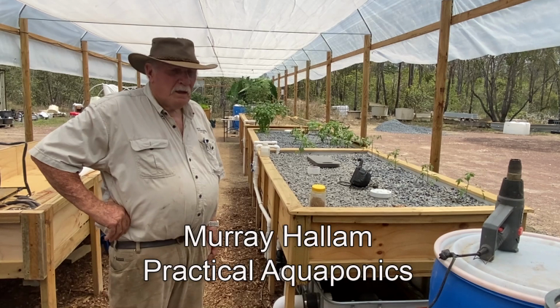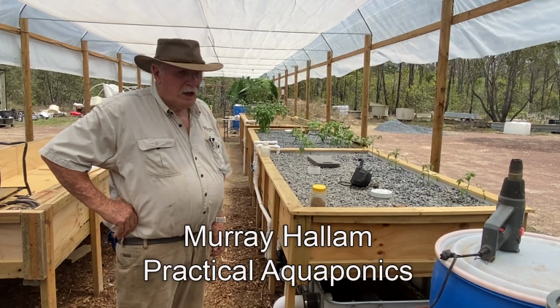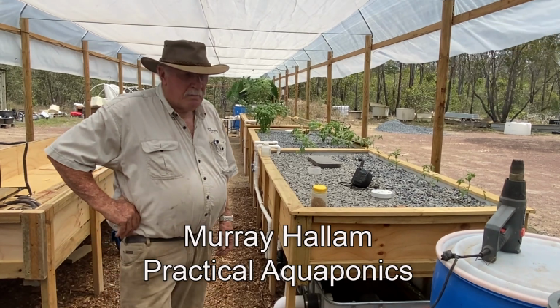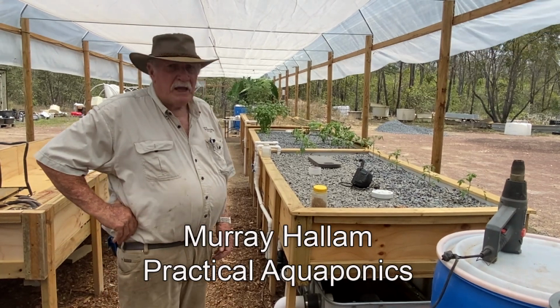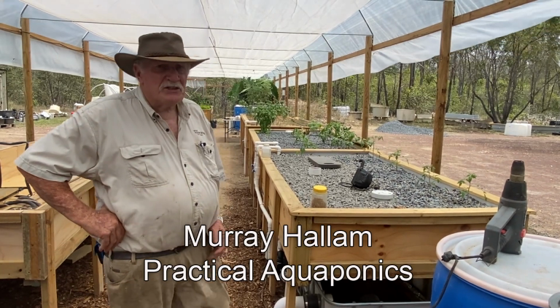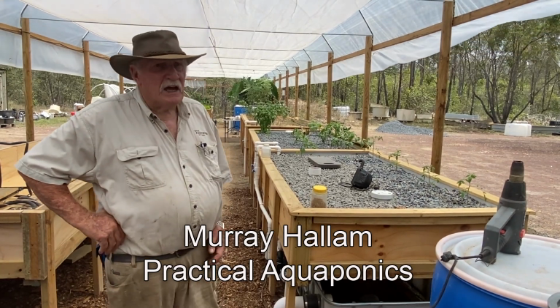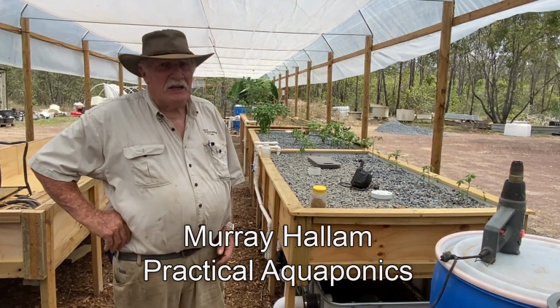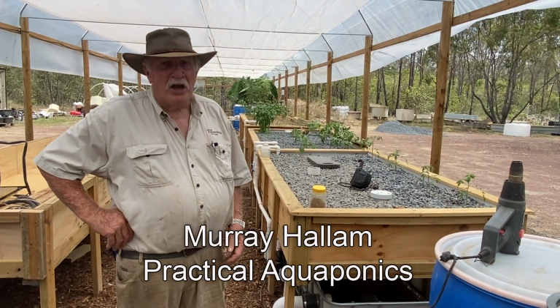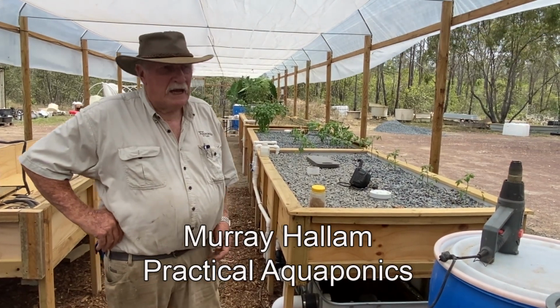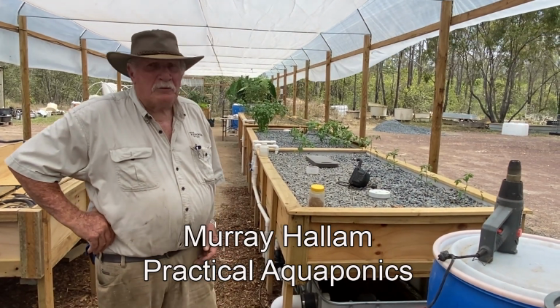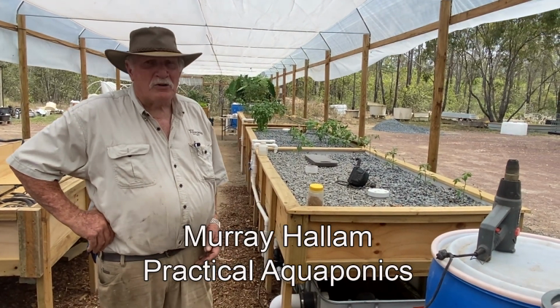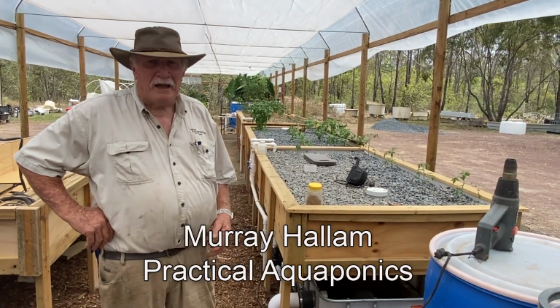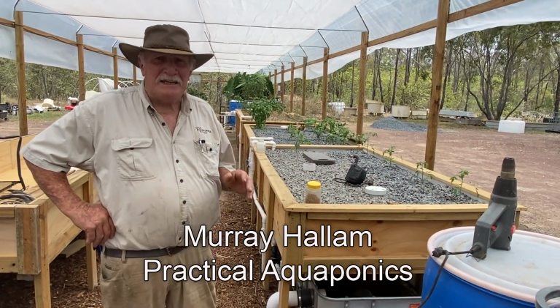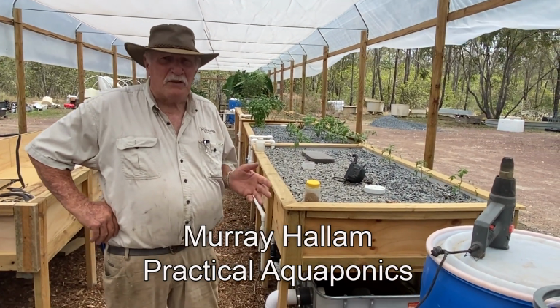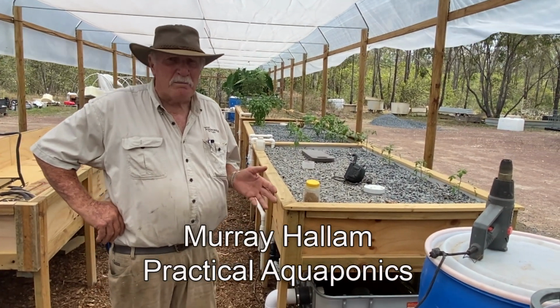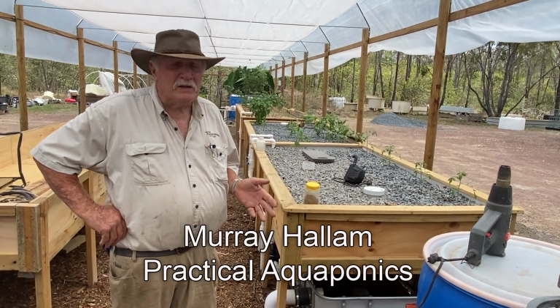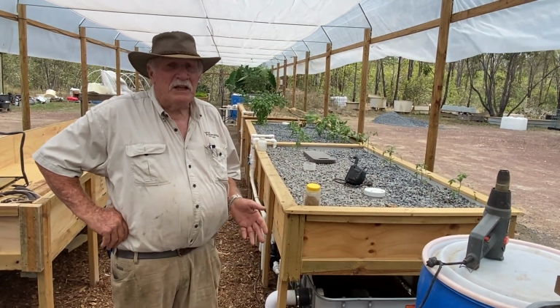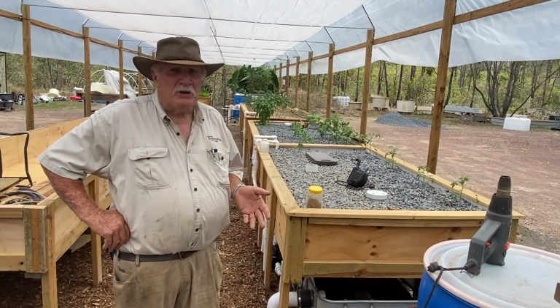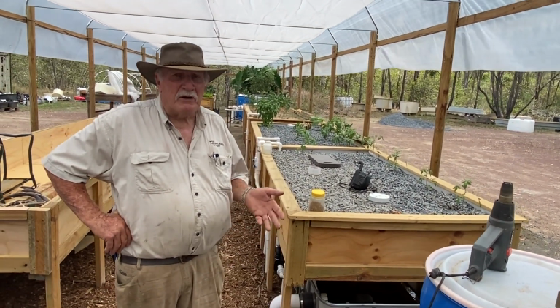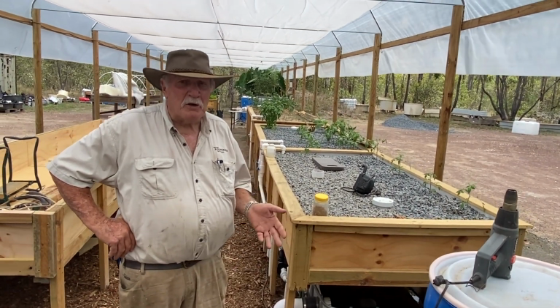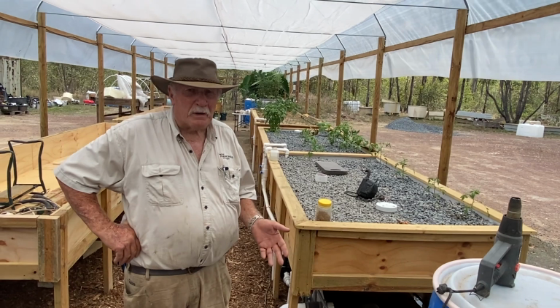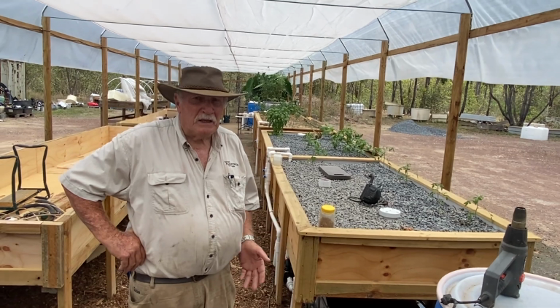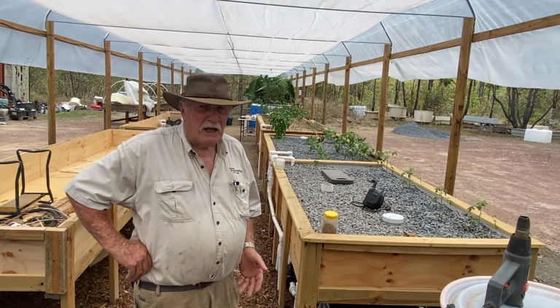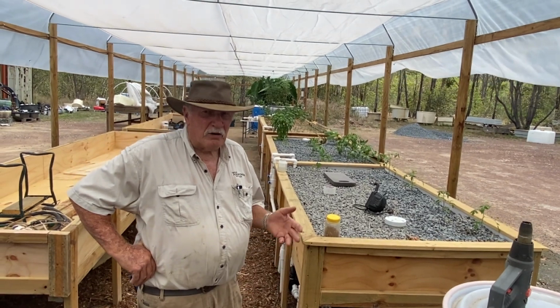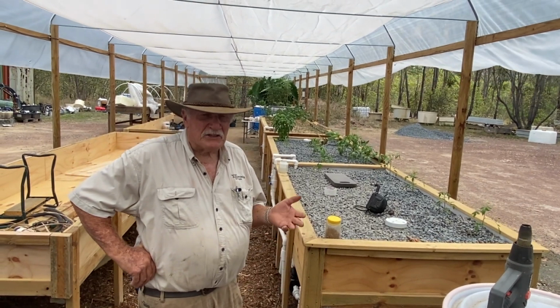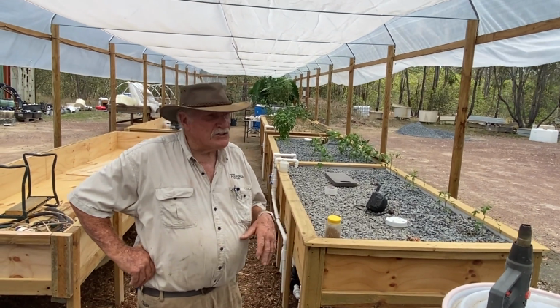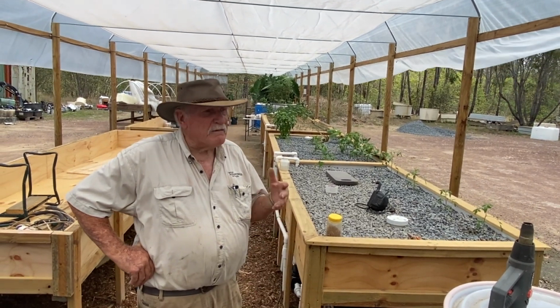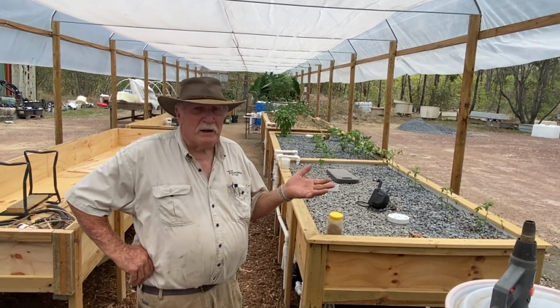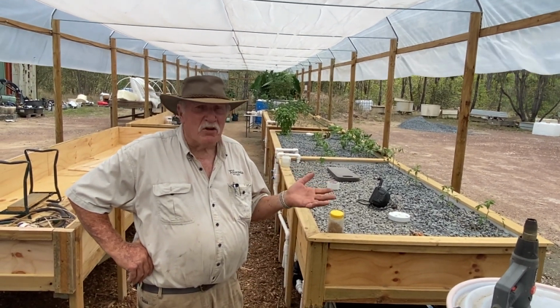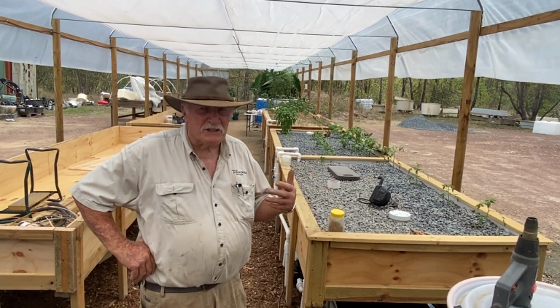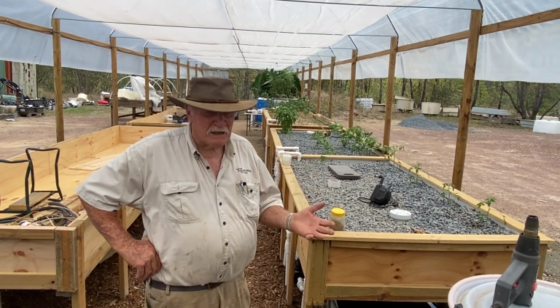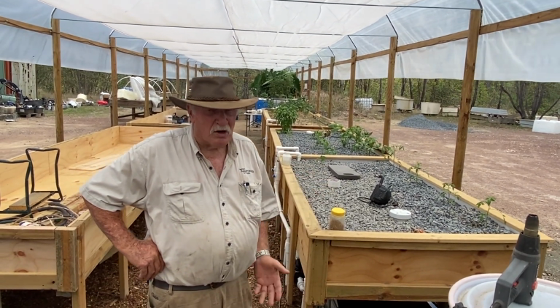Murray here, just letting you know an update on our Indy 23 drill that we're doing here at our new property — our greenhouse that is 24 meters long by 16 meters wide.